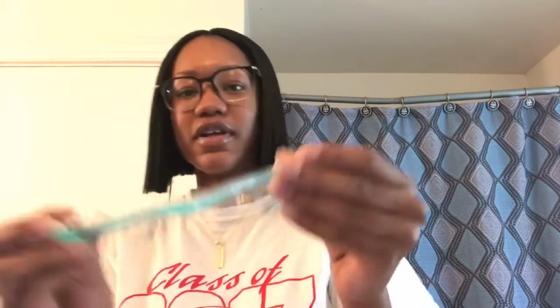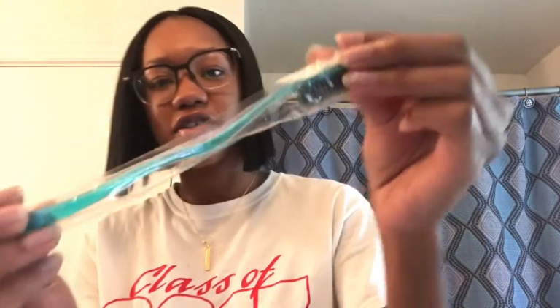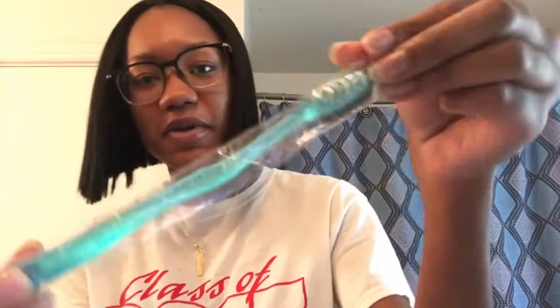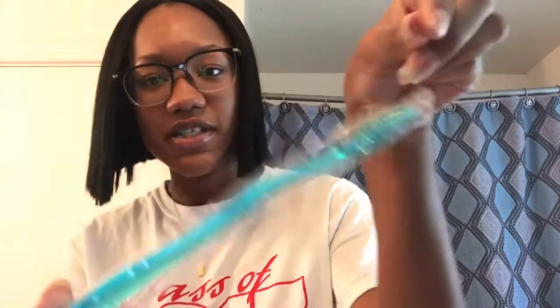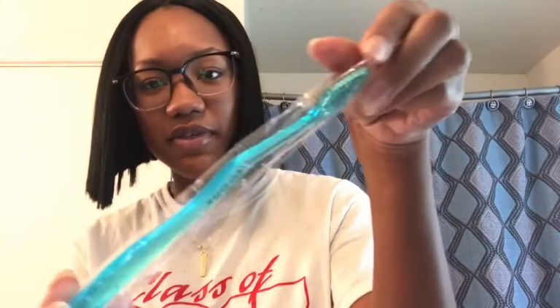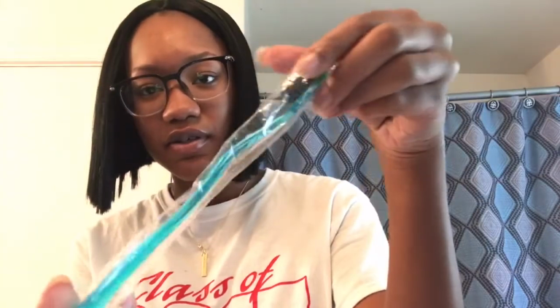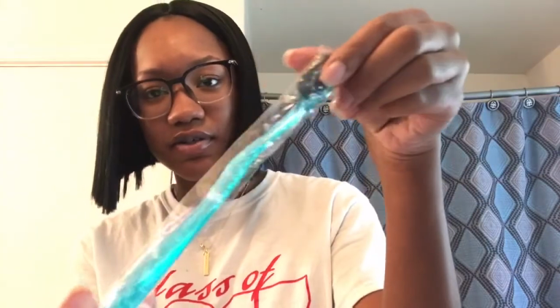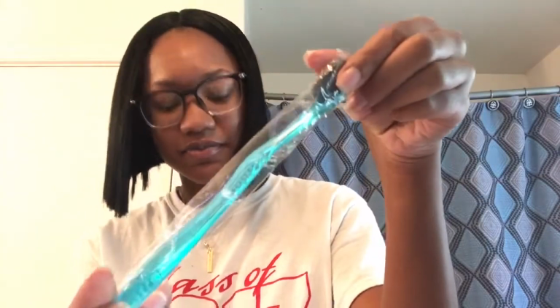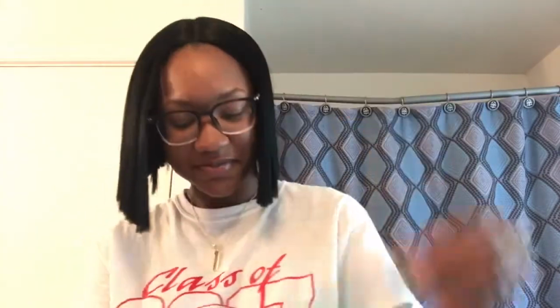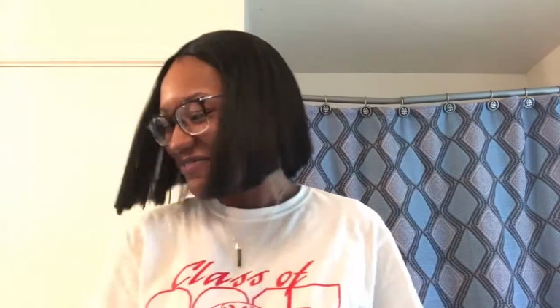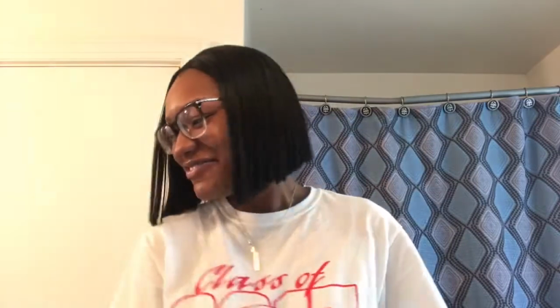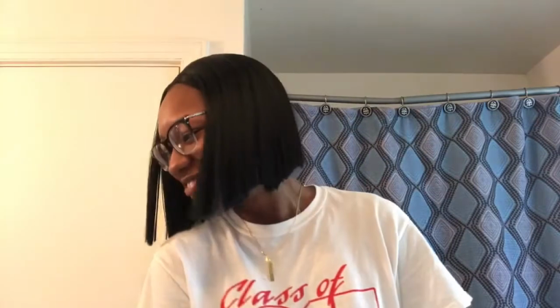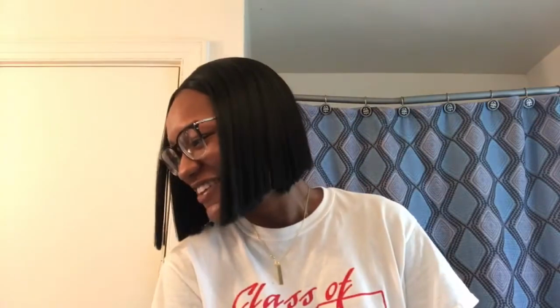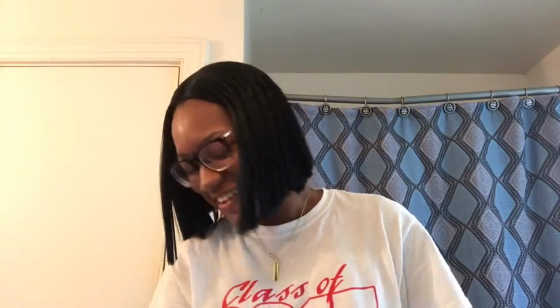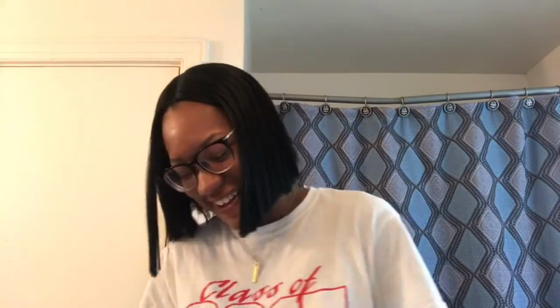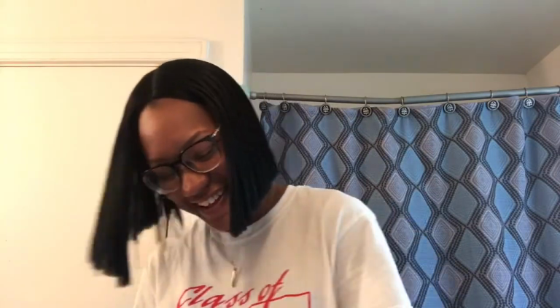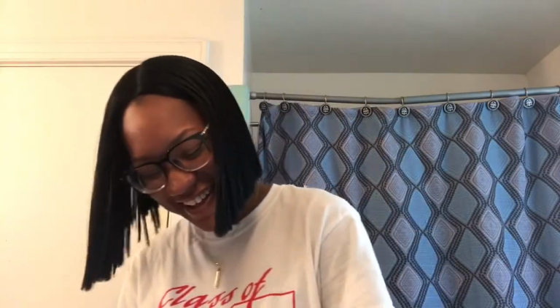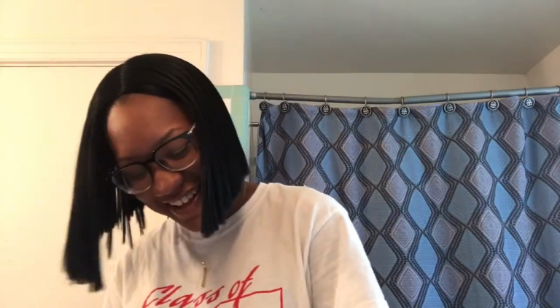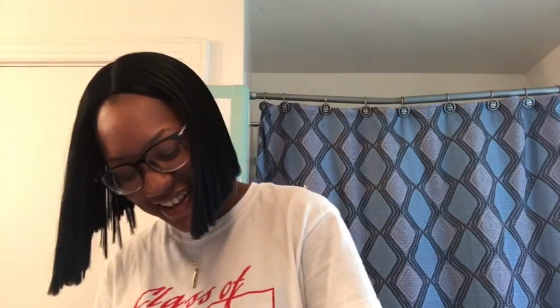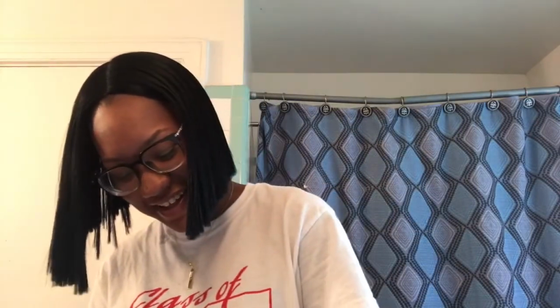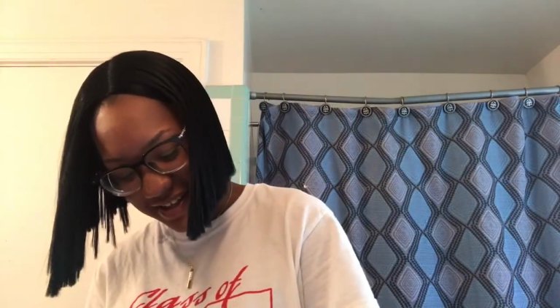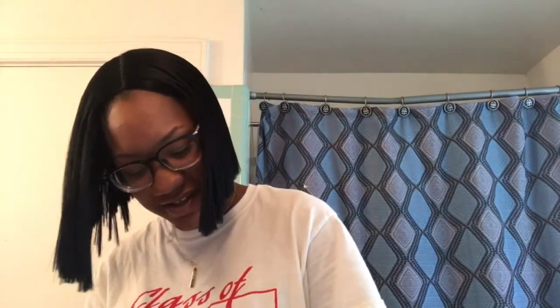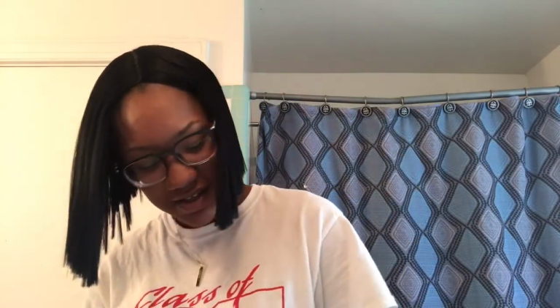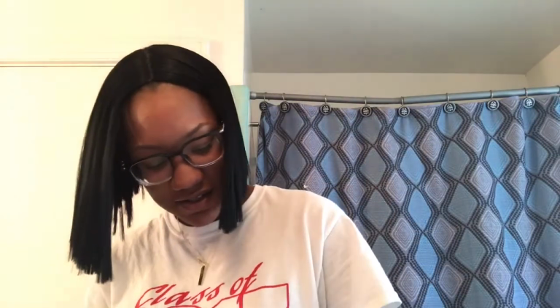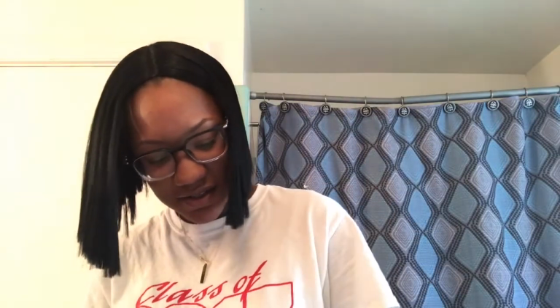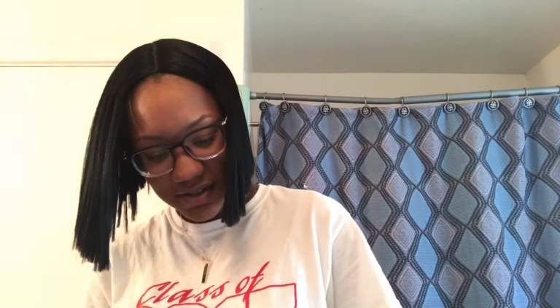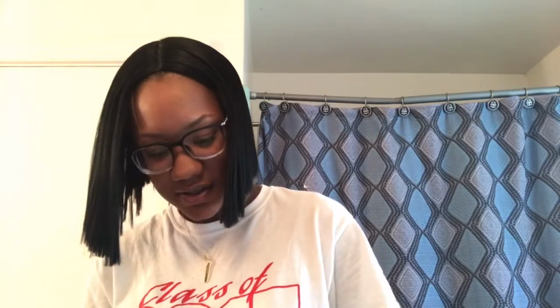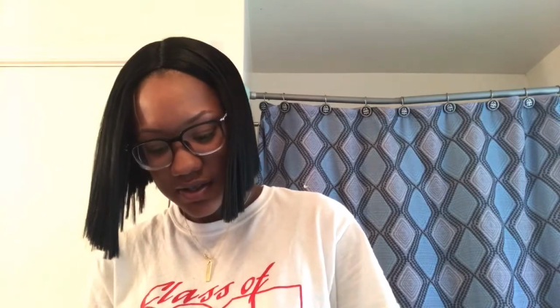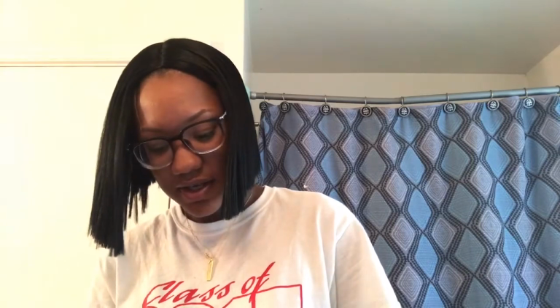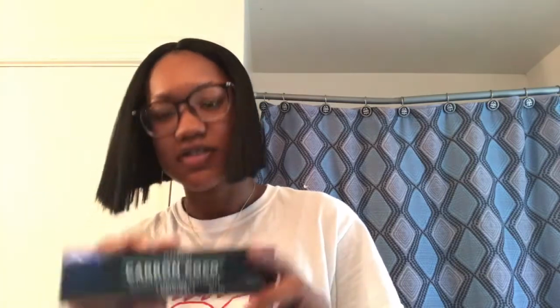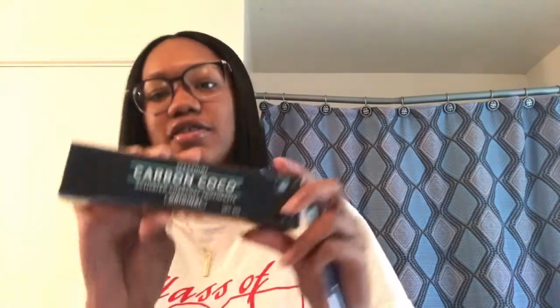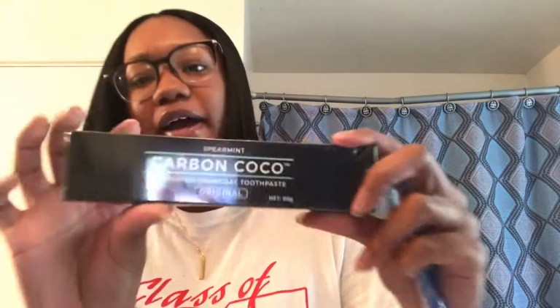Here's the toothbrush that they sent me. And here's the toothpaste.